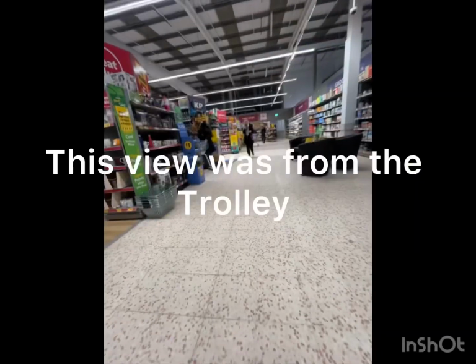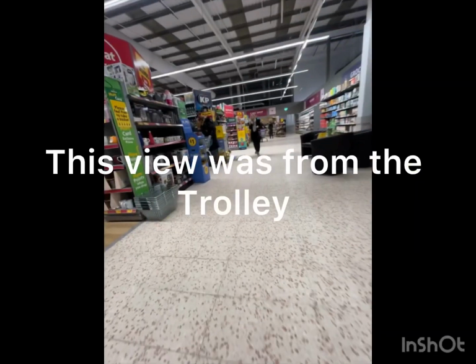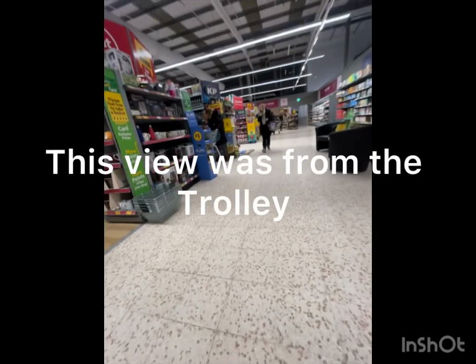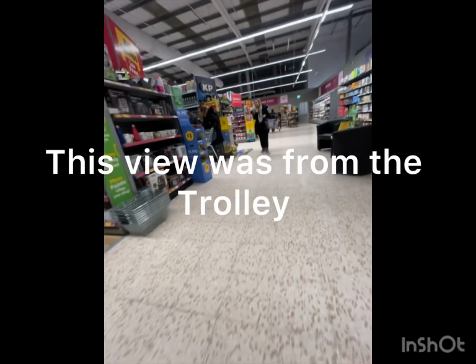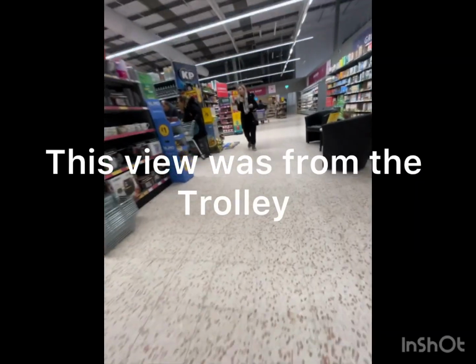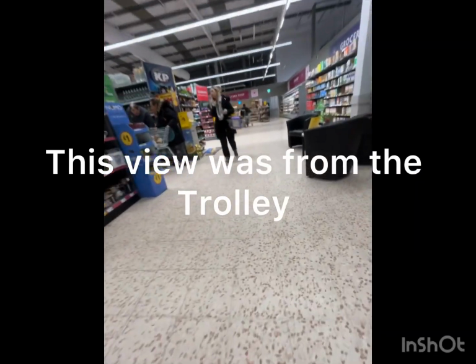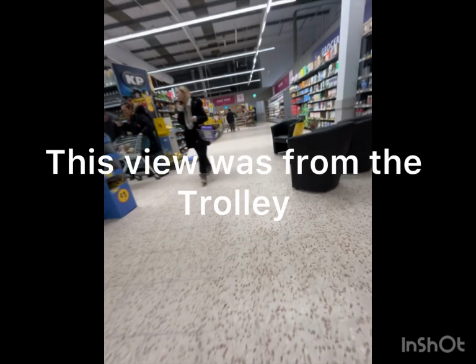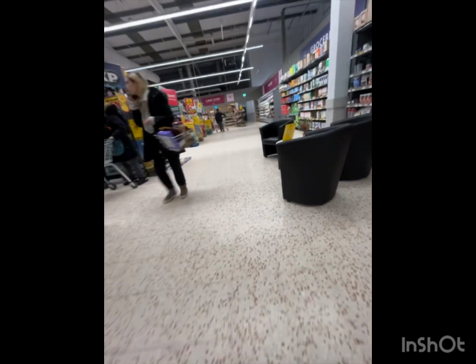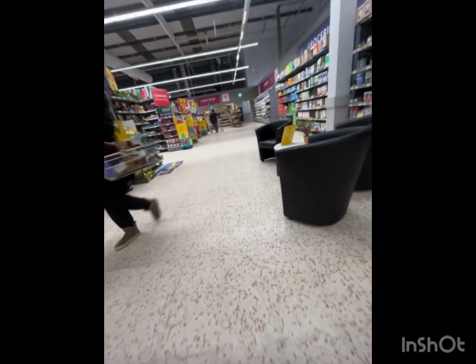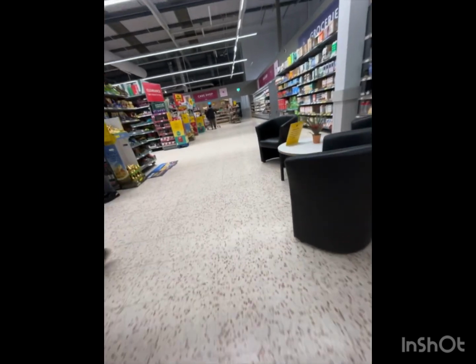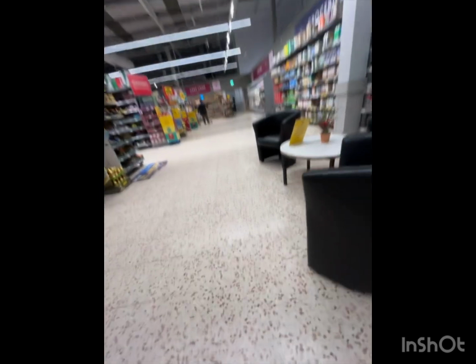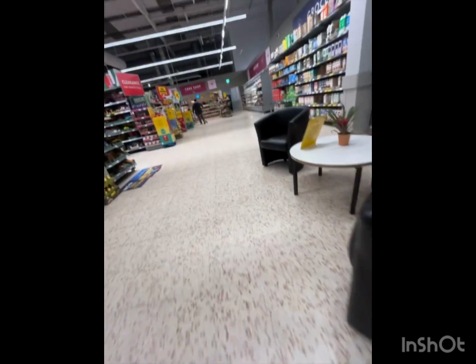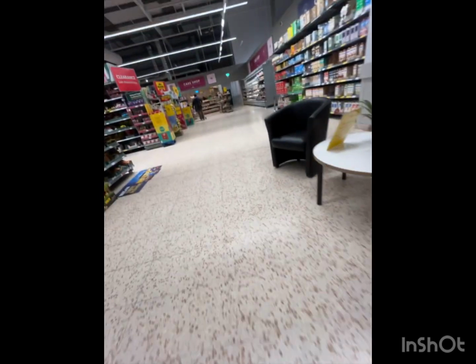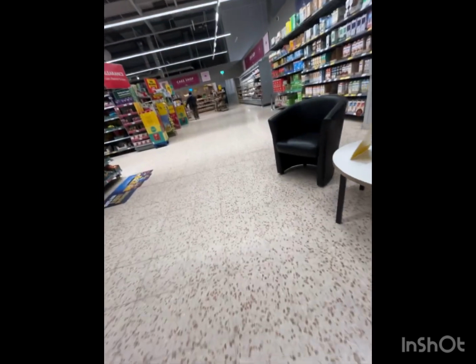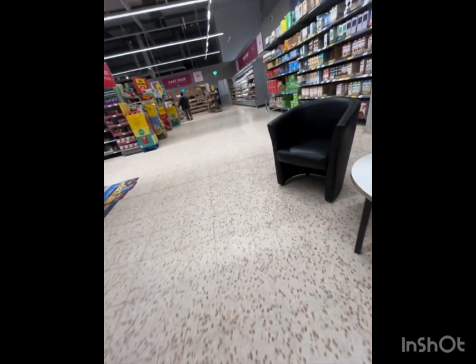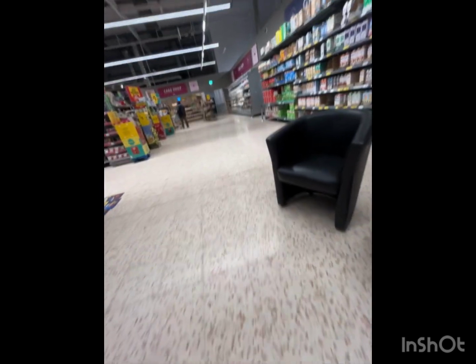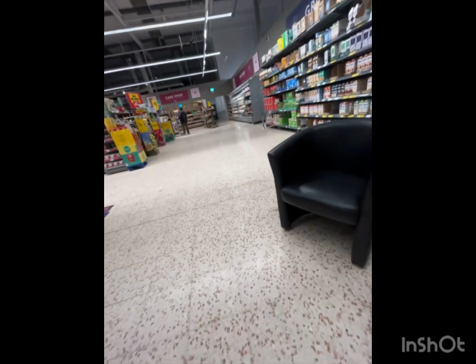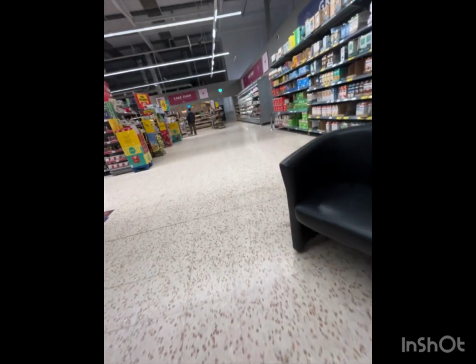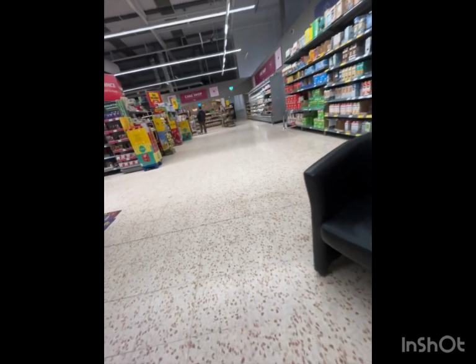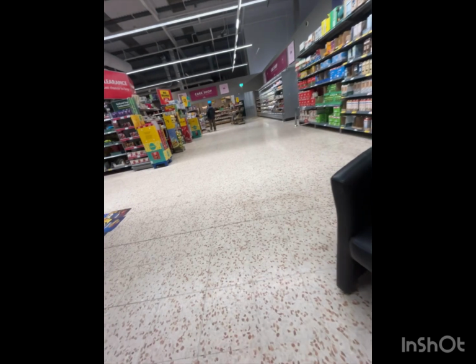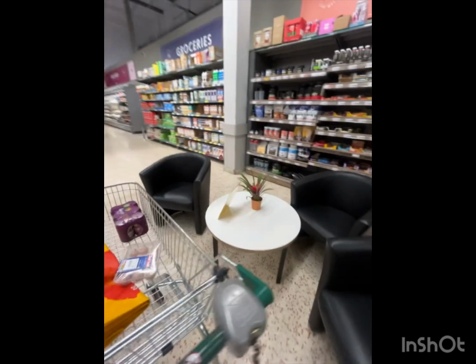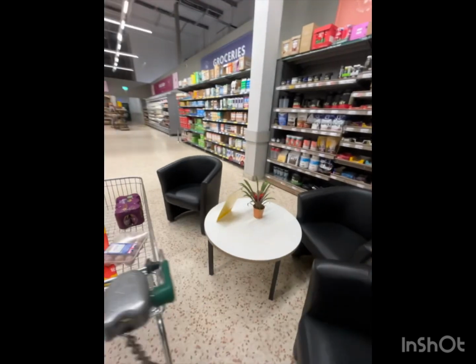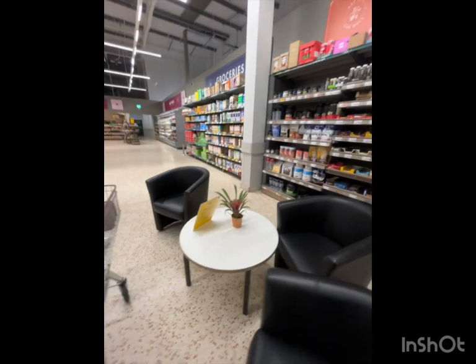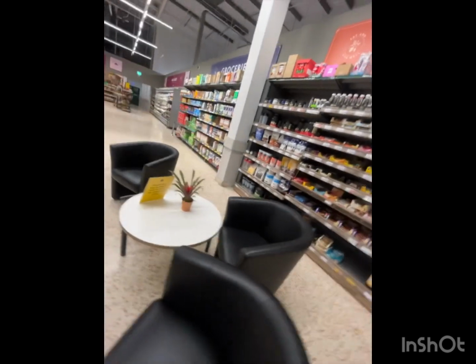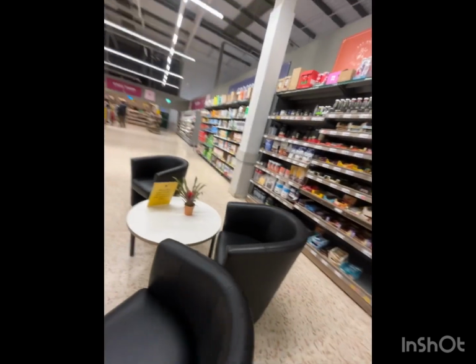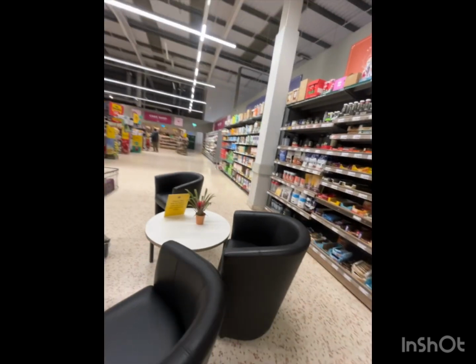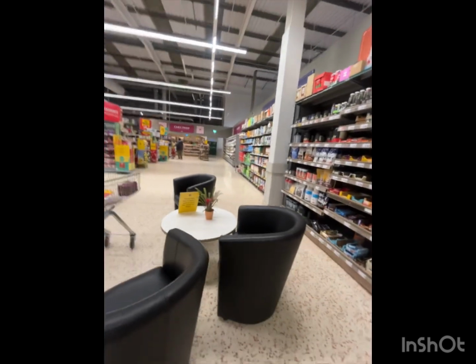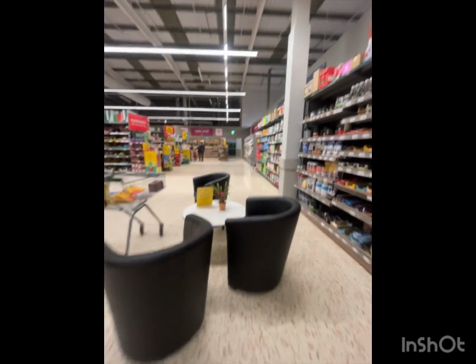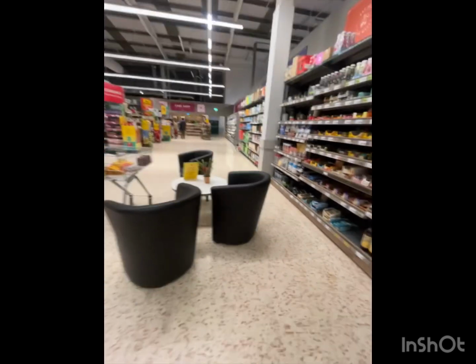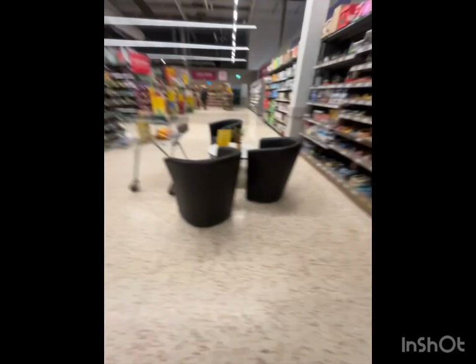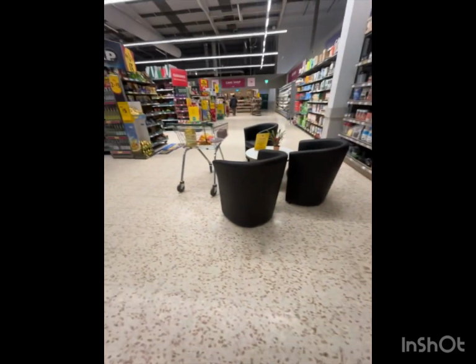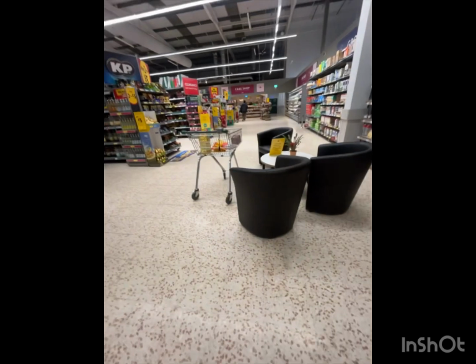Before we move on to the next section, let's take a look at the couches. I think they're brand new to Morrisons. Let me know down below if they are new. This is the life.